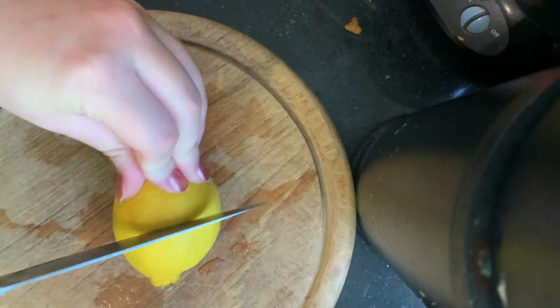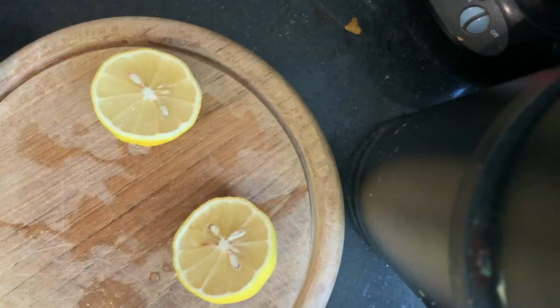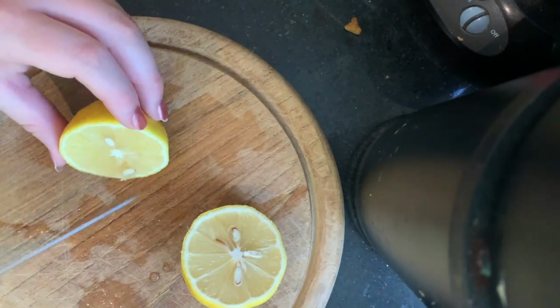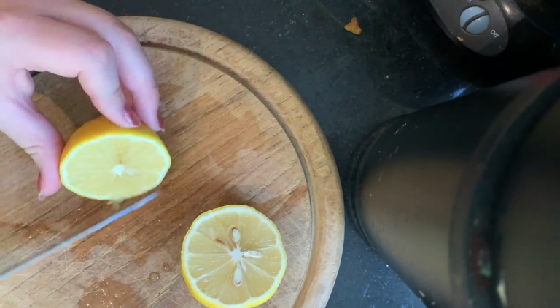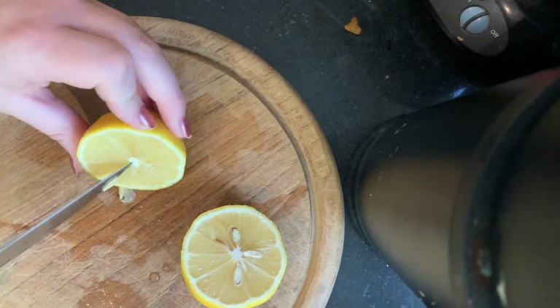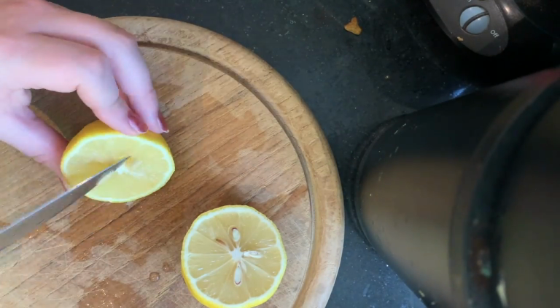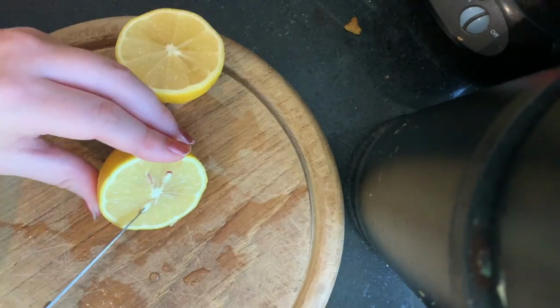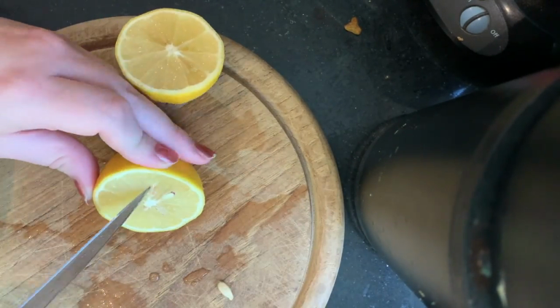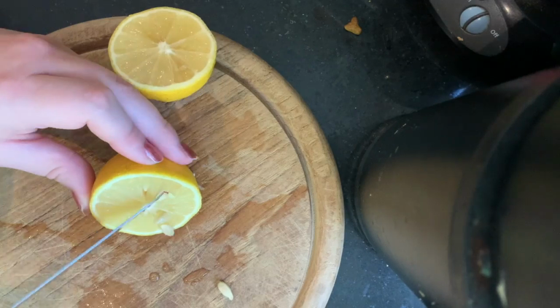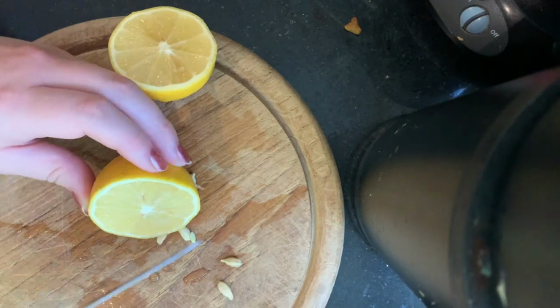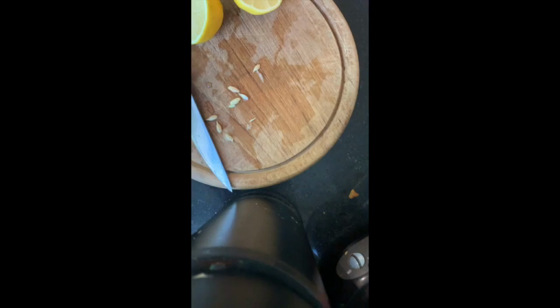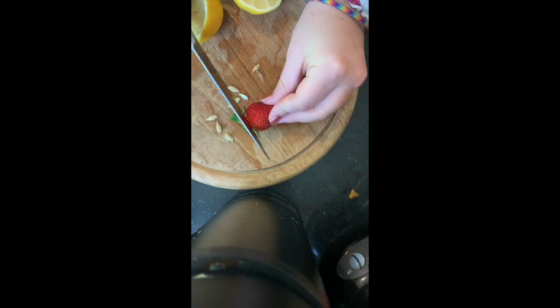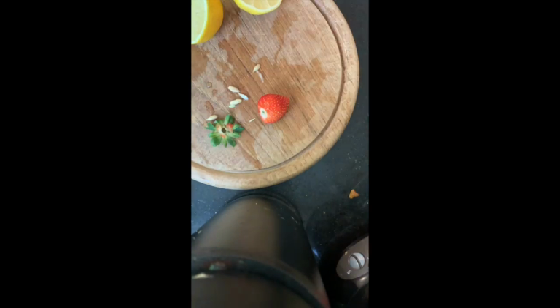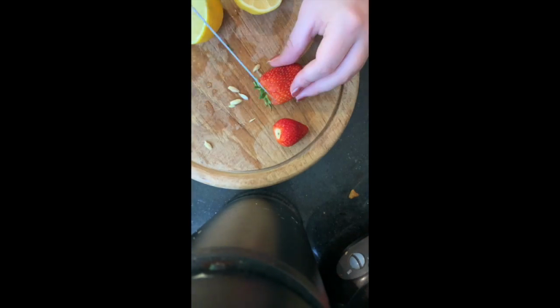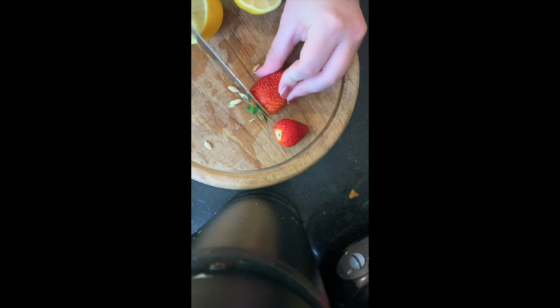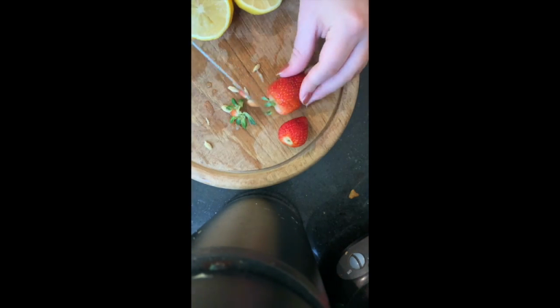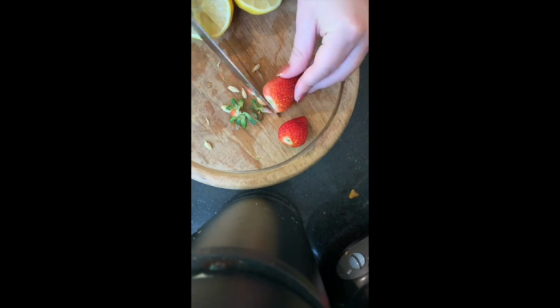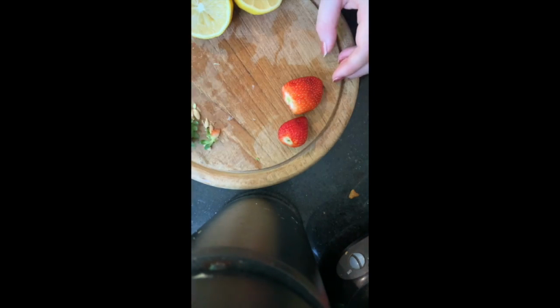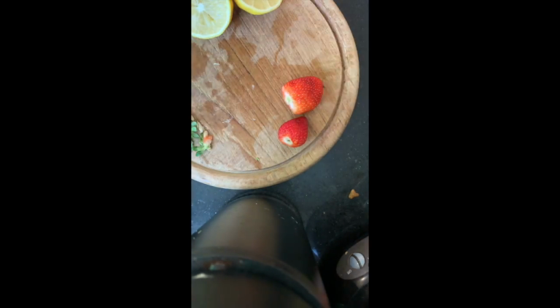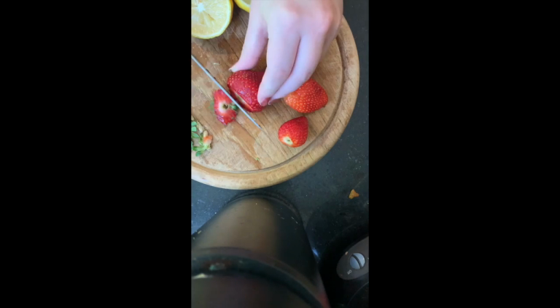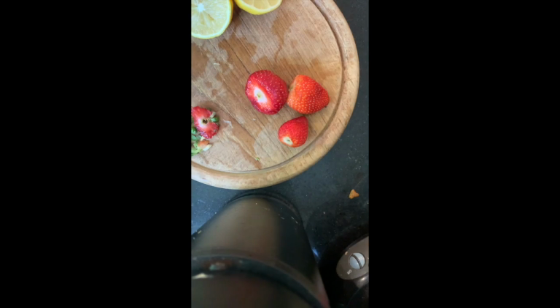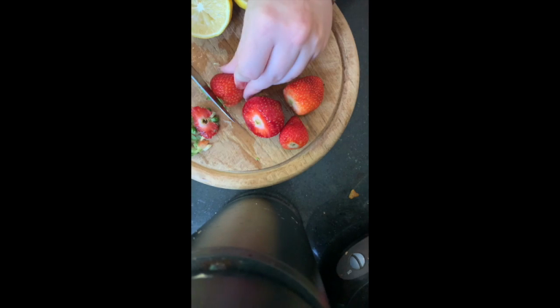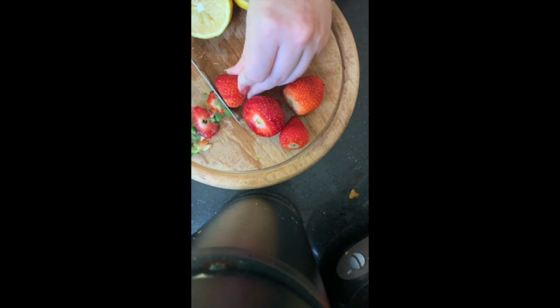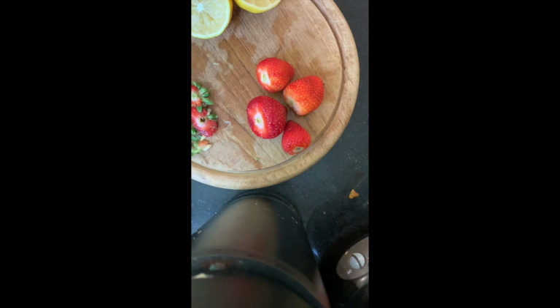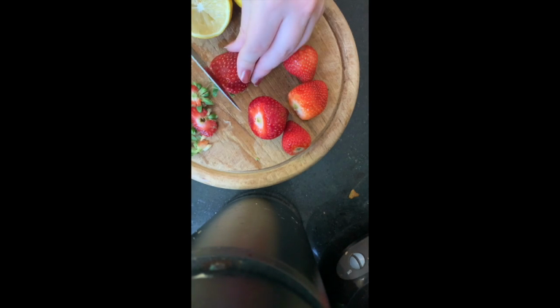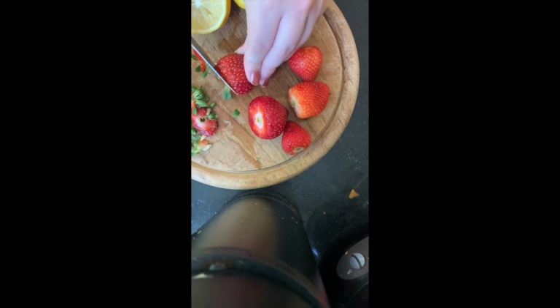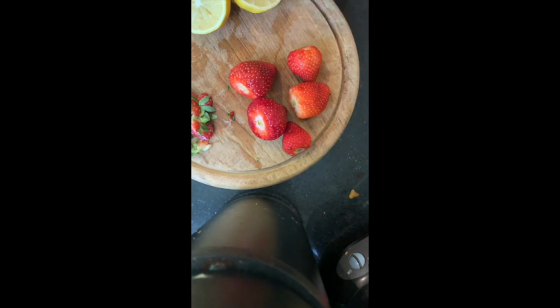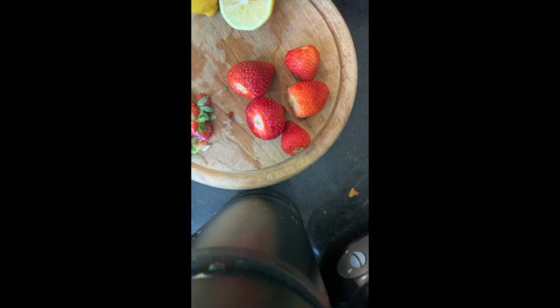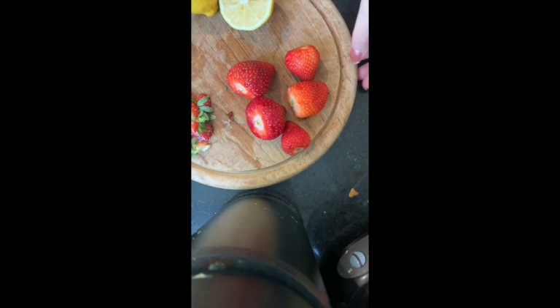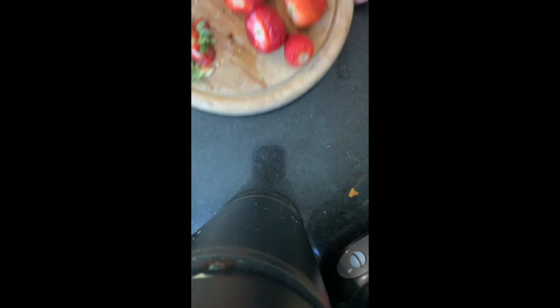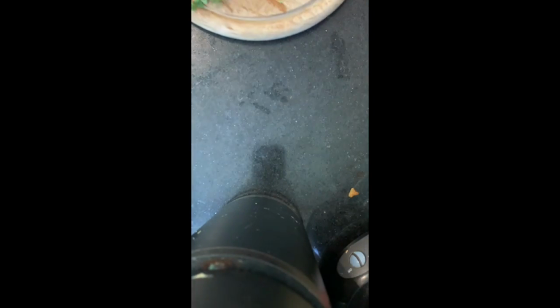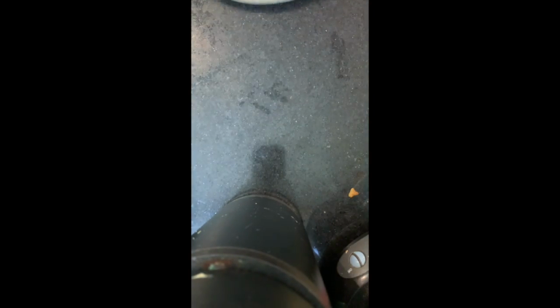Cut your lemon in half and remove some of the visible seeds. I used fresh strawberries, but you could also use frozen strawberries. If you're using fresh strawberries, cut off the green tops, cut them in half, and set them aside.